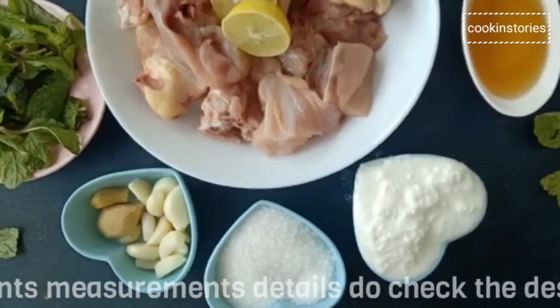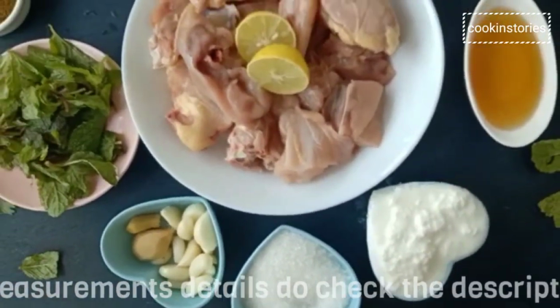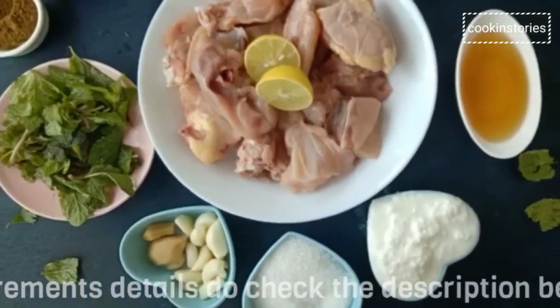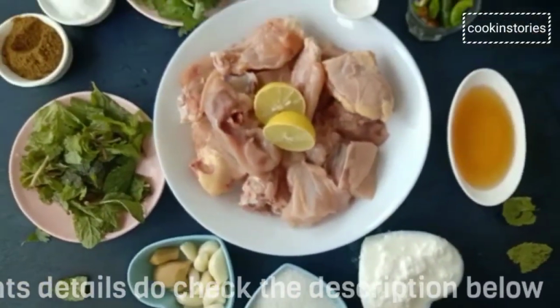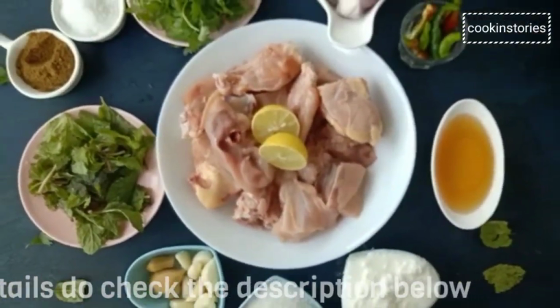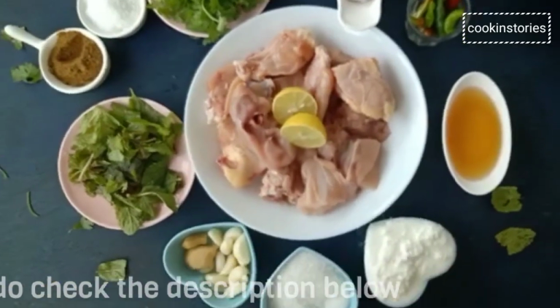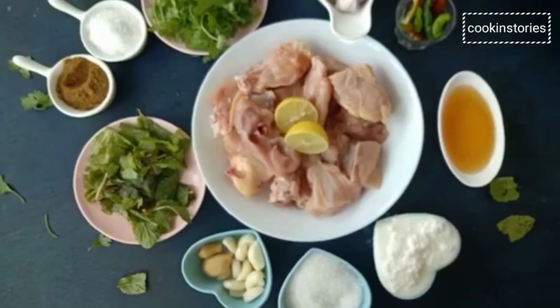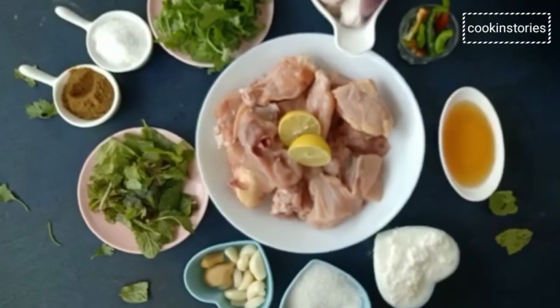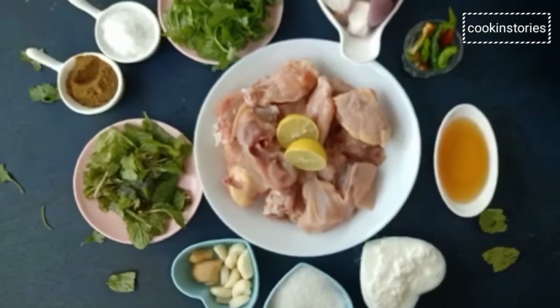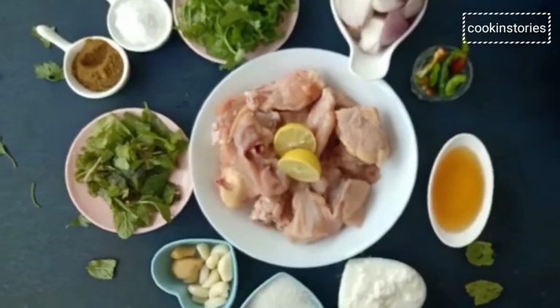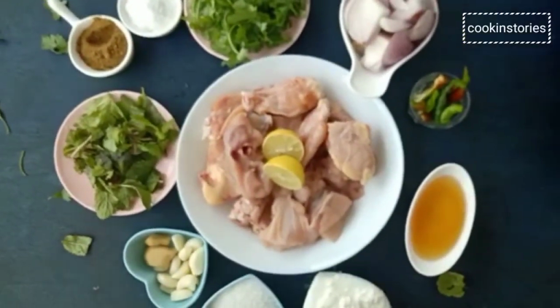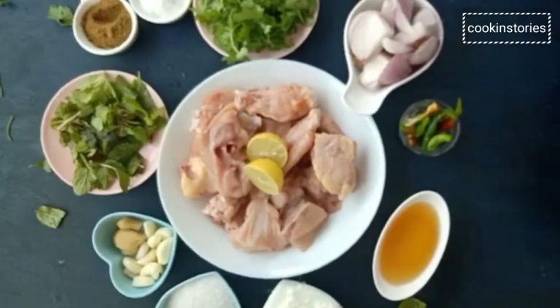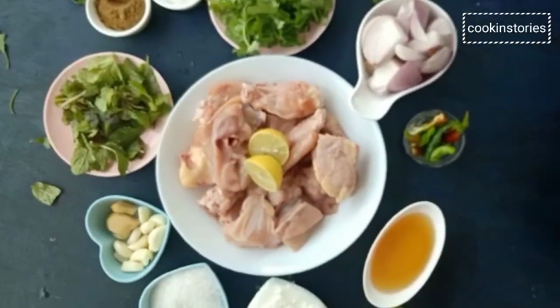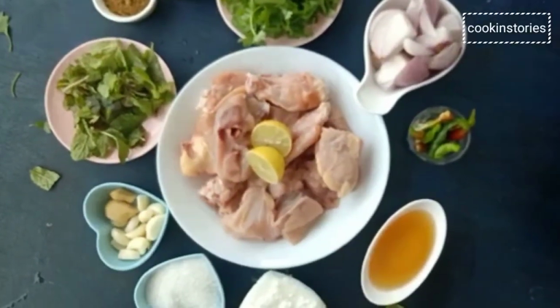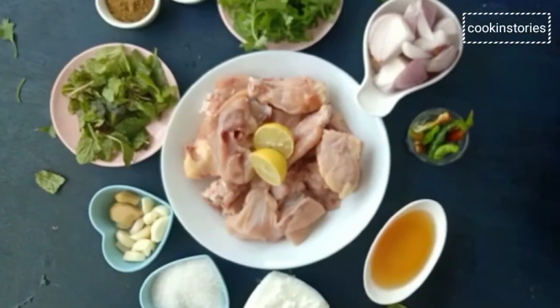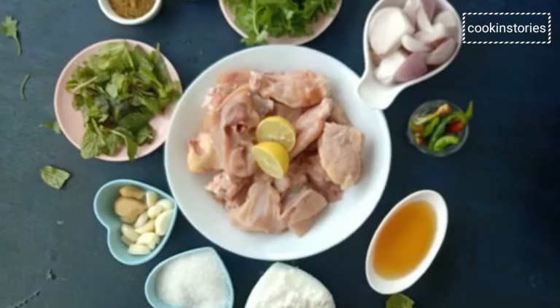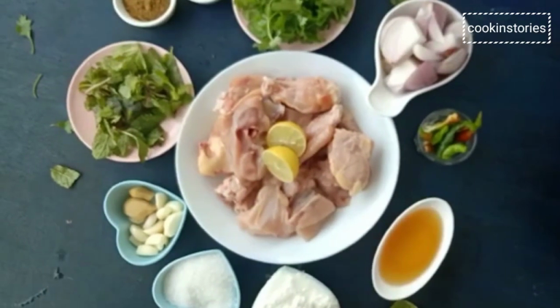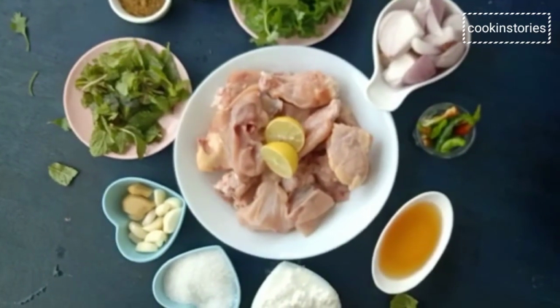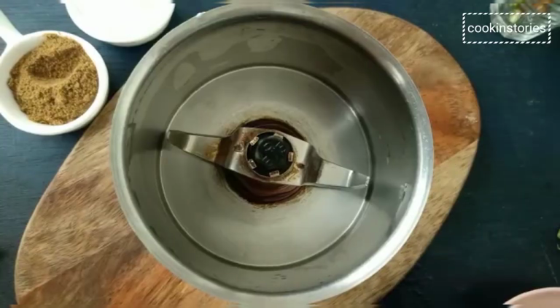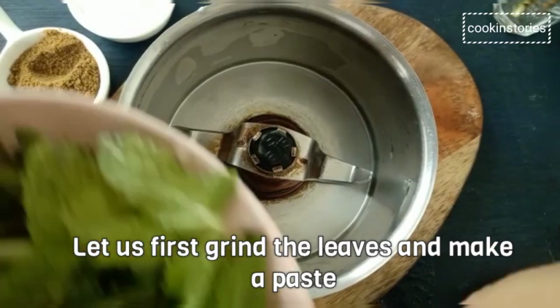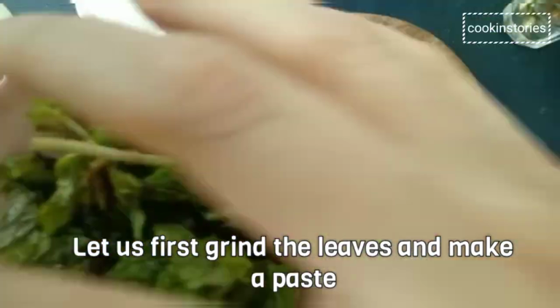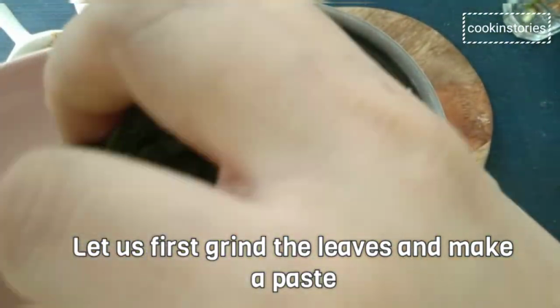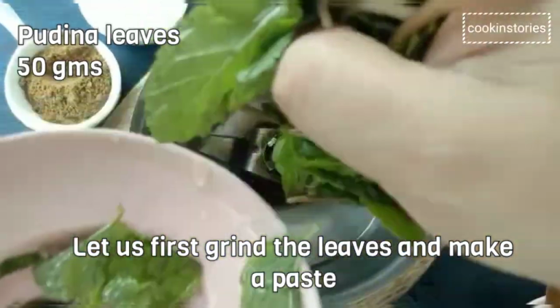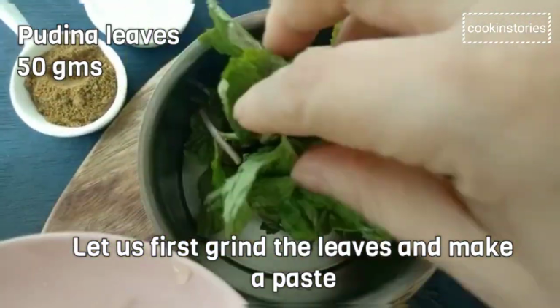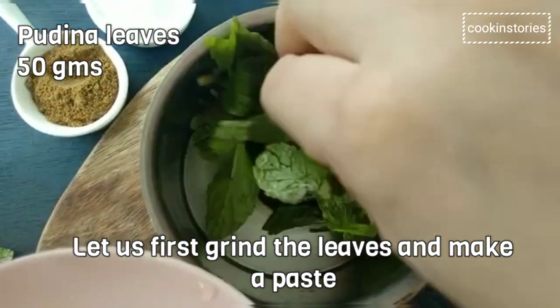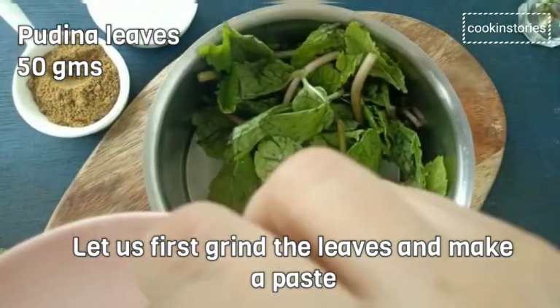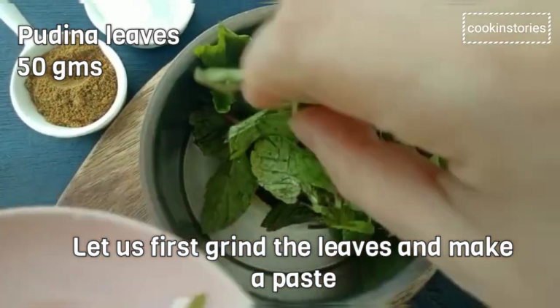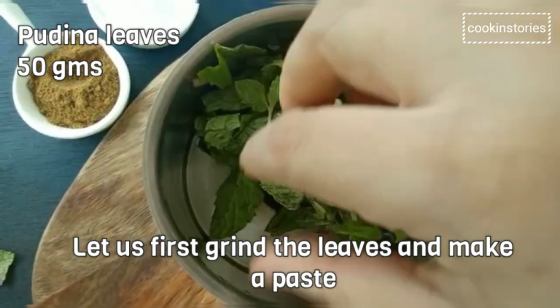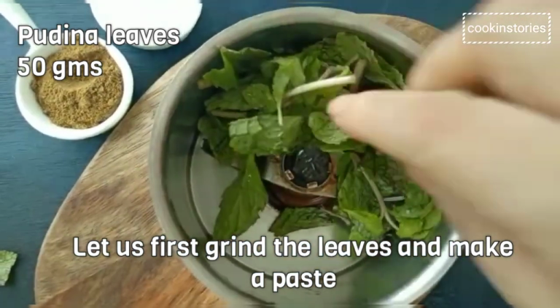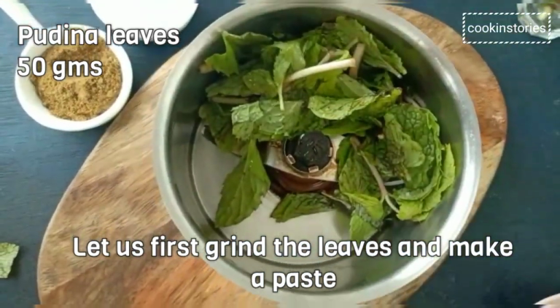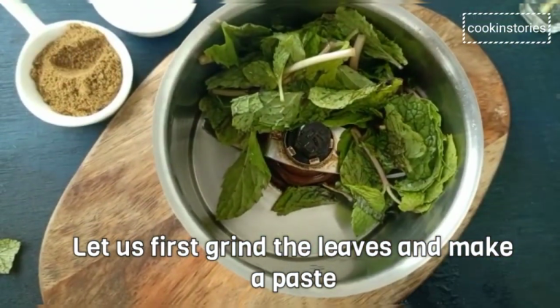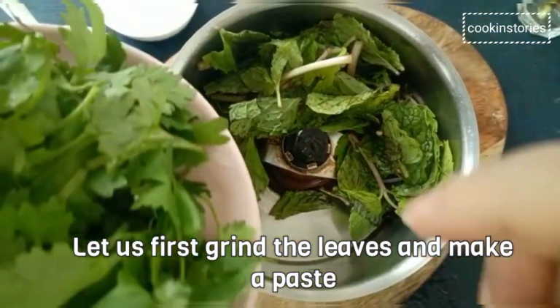This lemon garlic chicken is perfect on a busy weeknight when you don't have a lot of time in the kitchen. Before starting the recipe, let's make the paste of all the ingredients. For this, pudina leaf 50 grams.